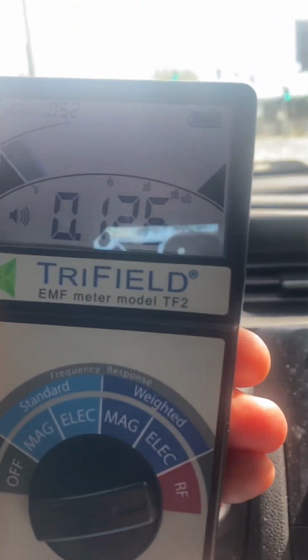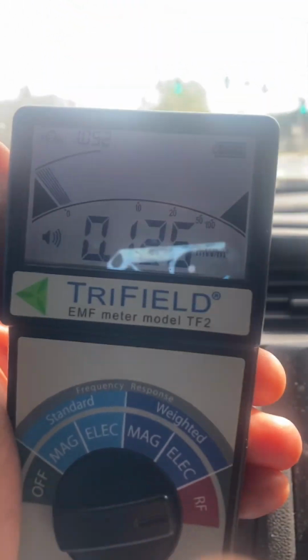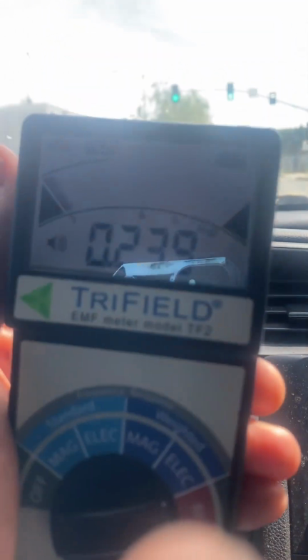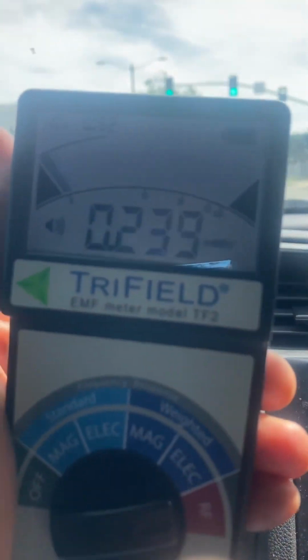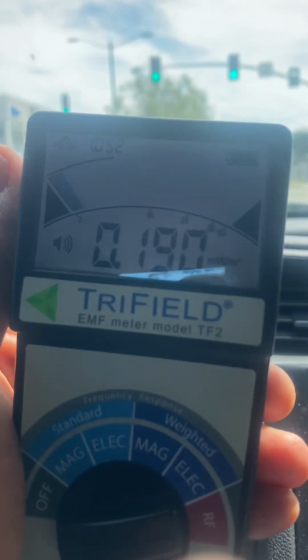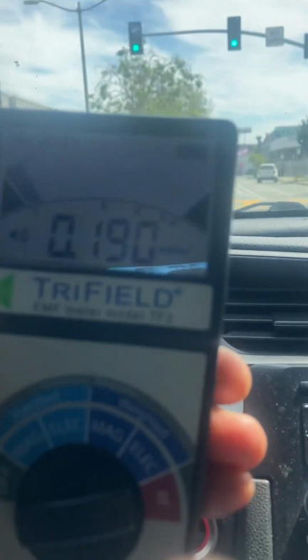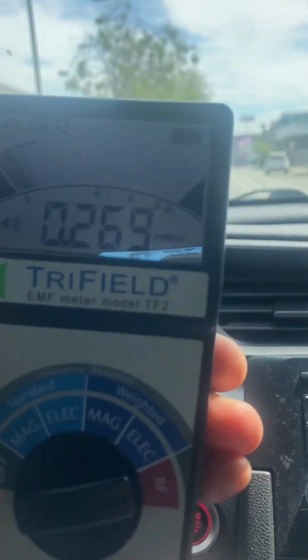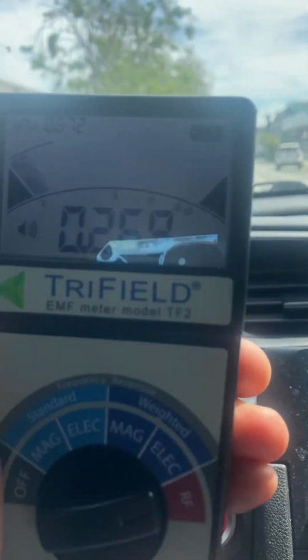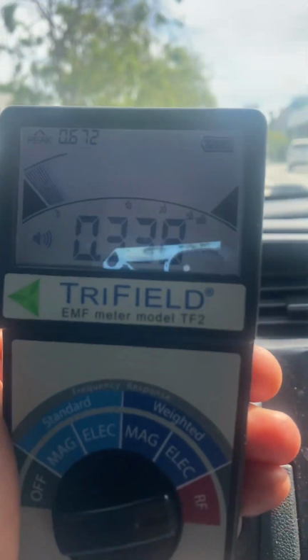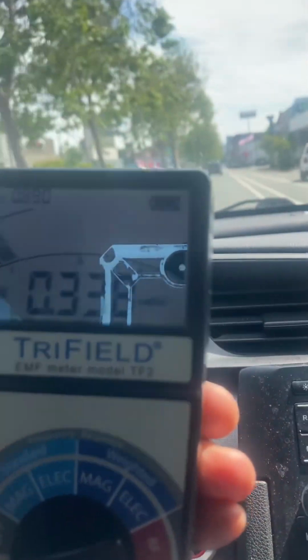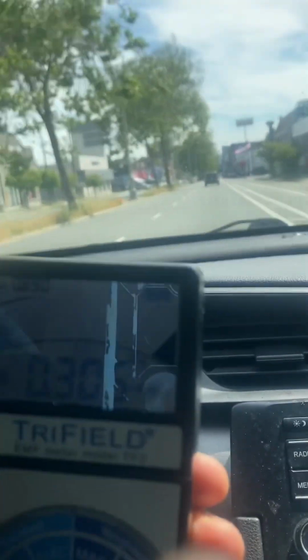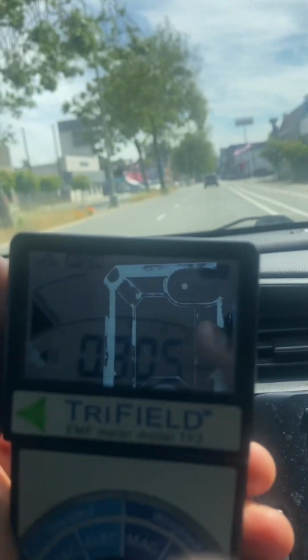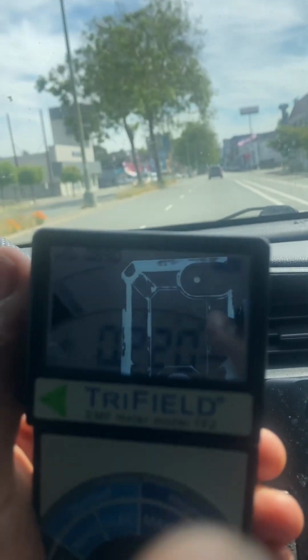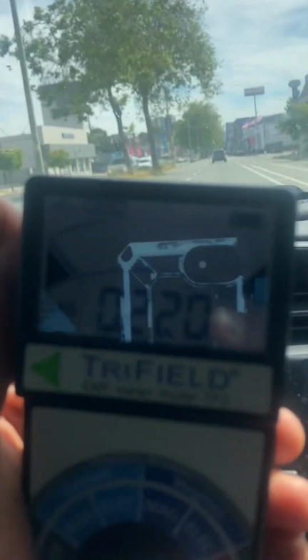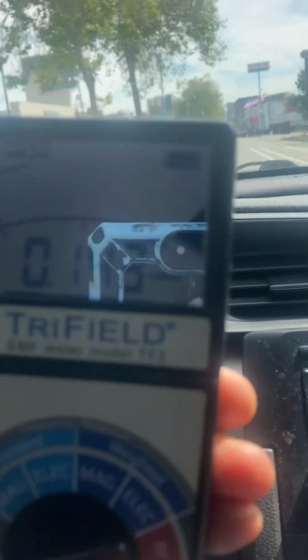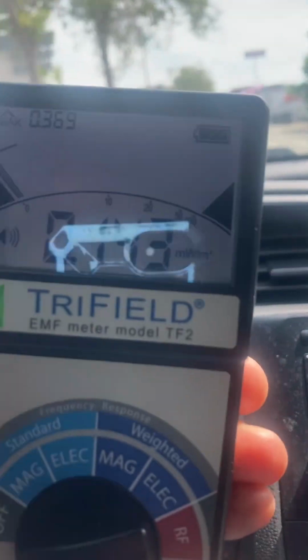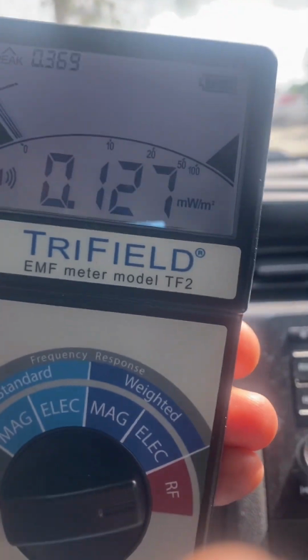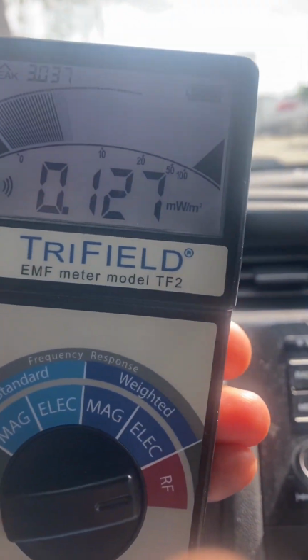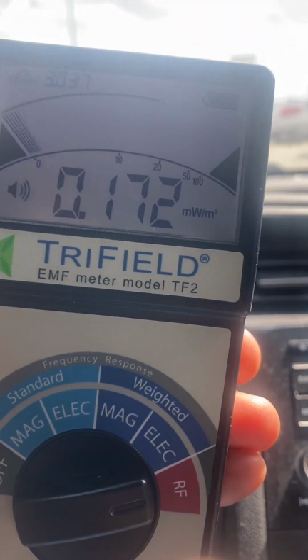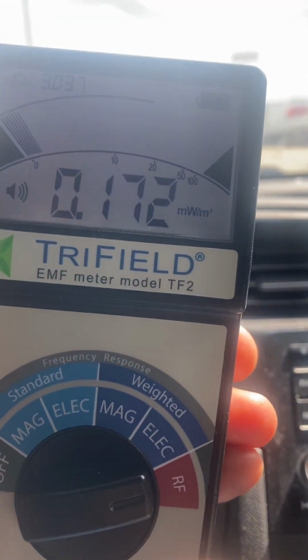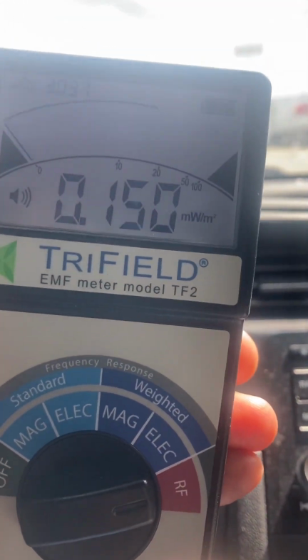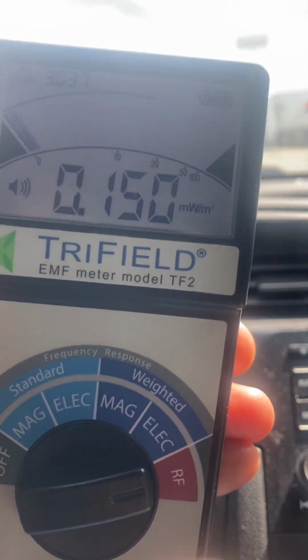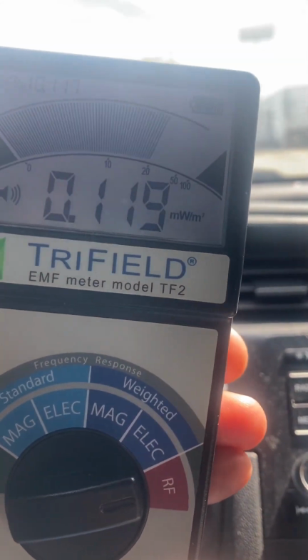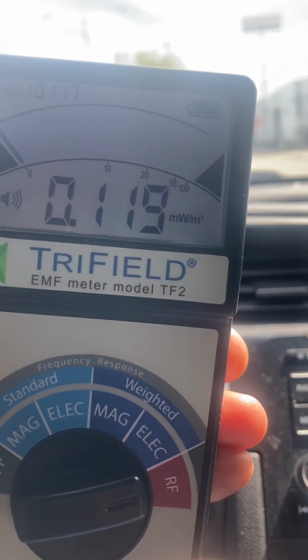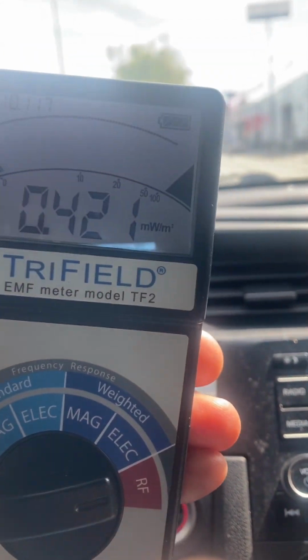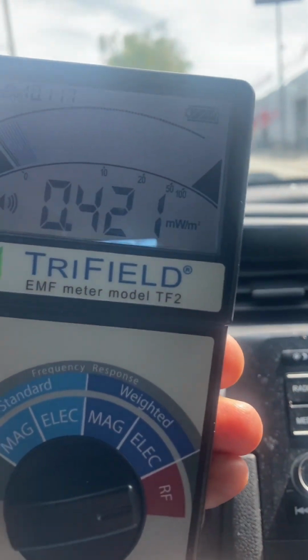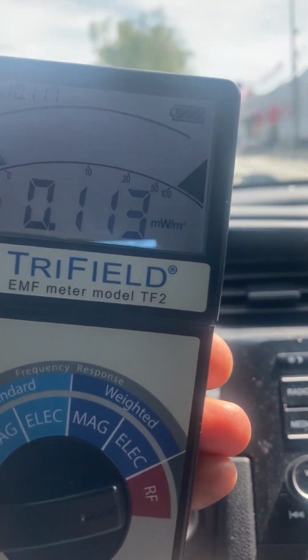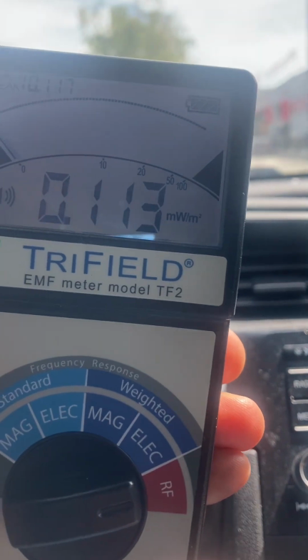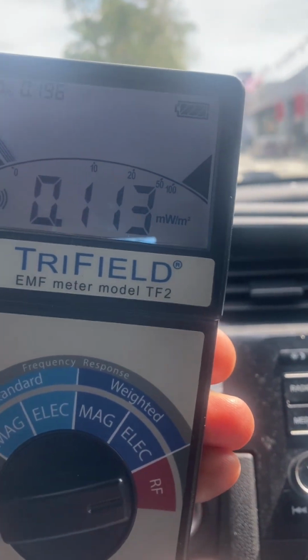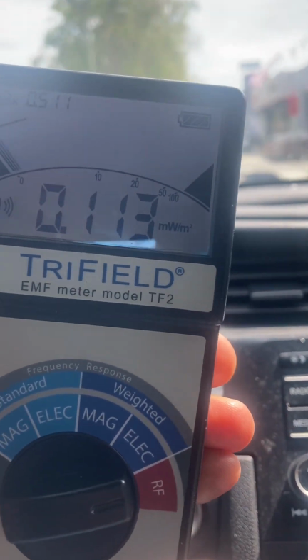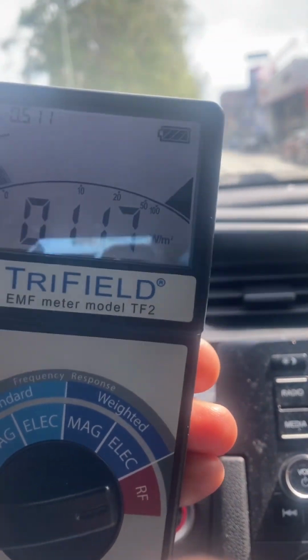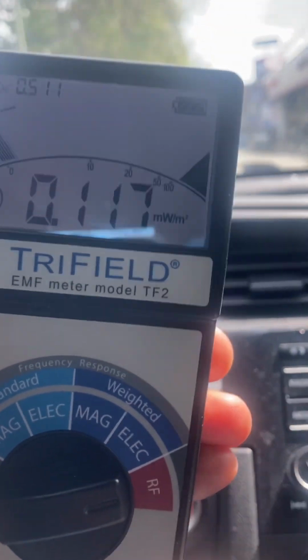So as we go this way, heading downtown, we're going to see what the readings show. It drops to 172, then 119. It's pretty low.